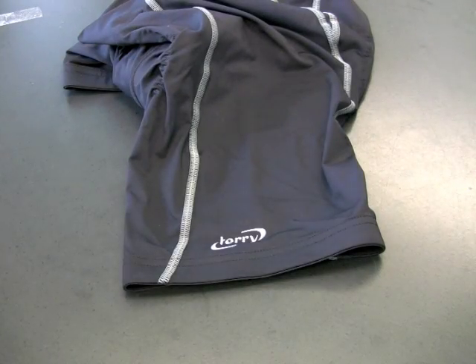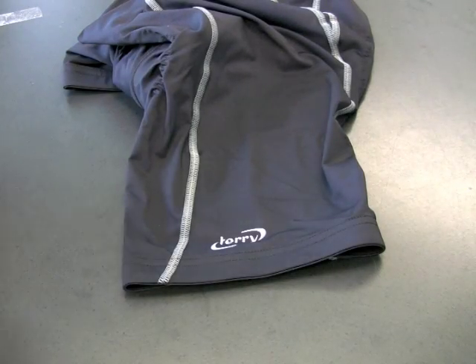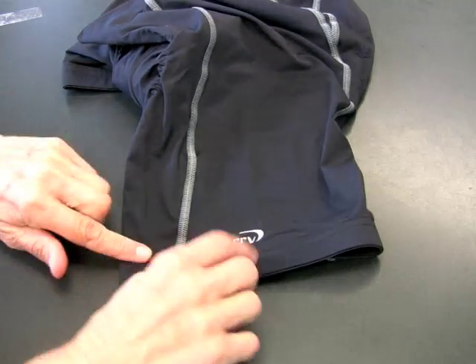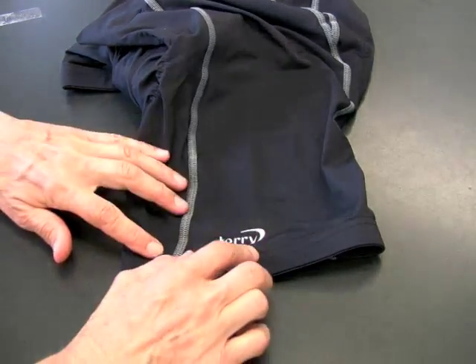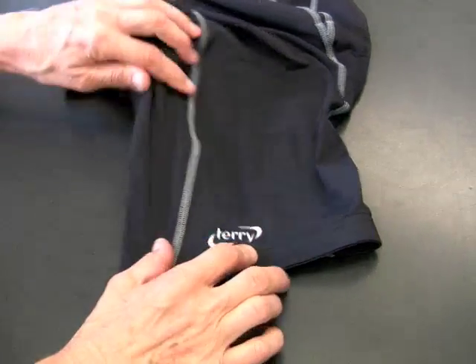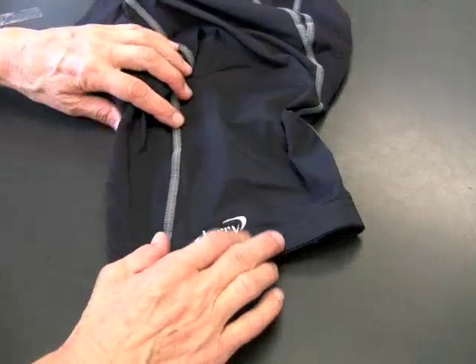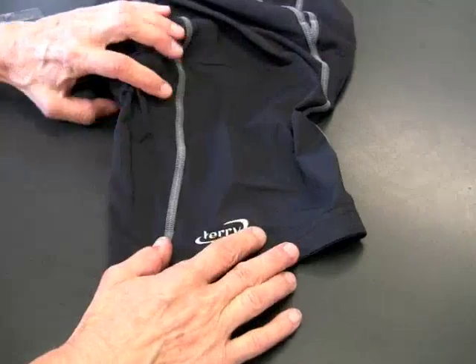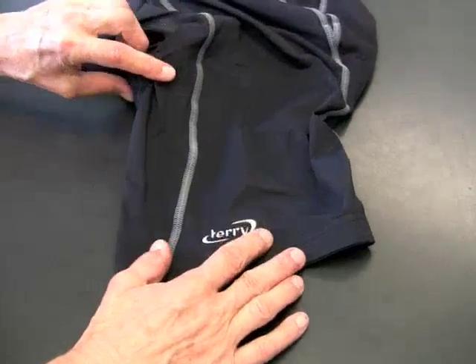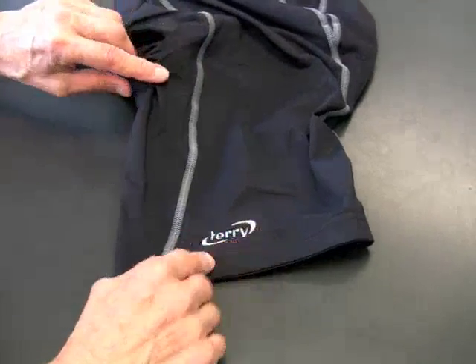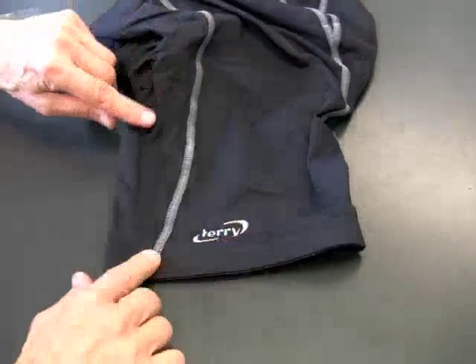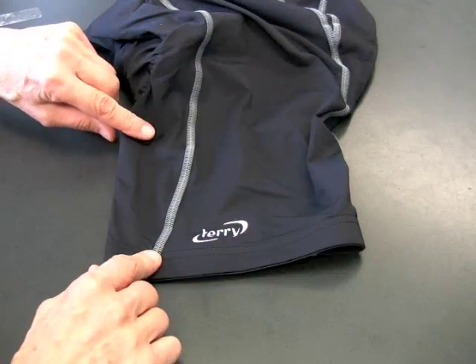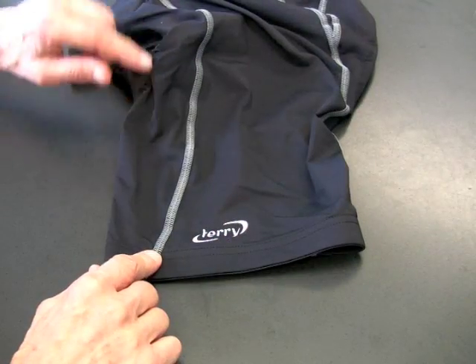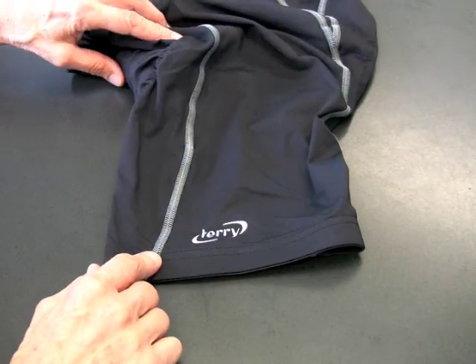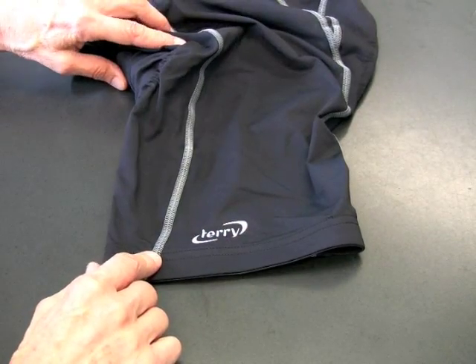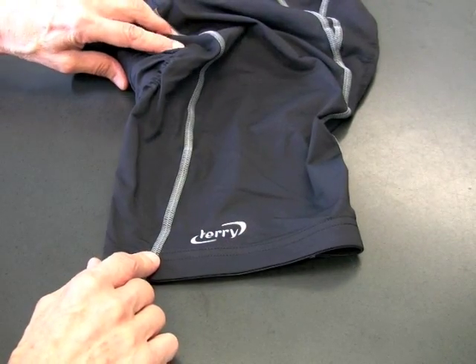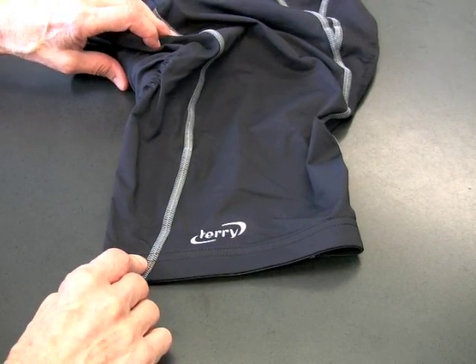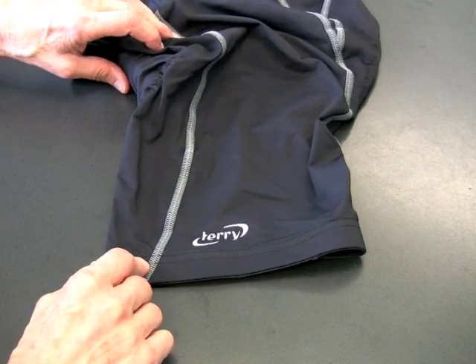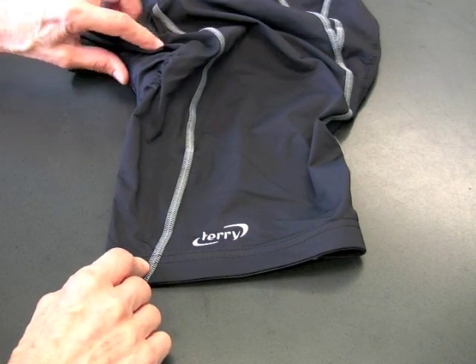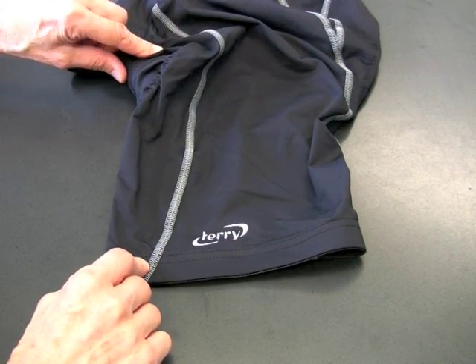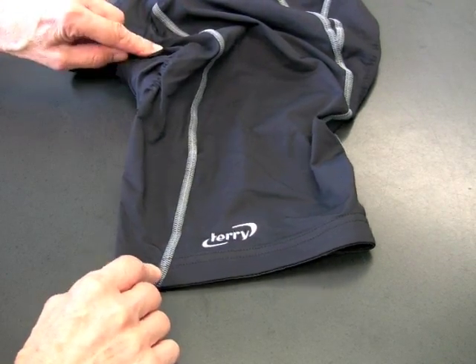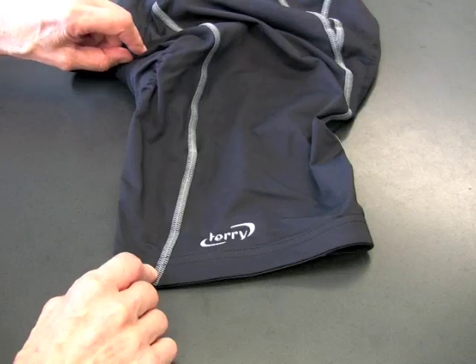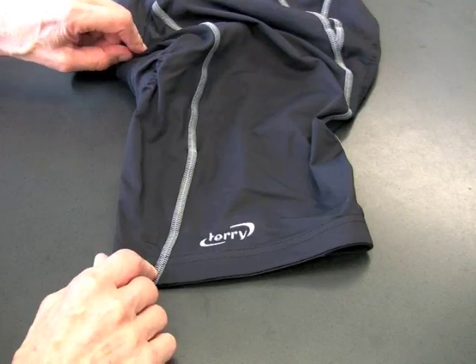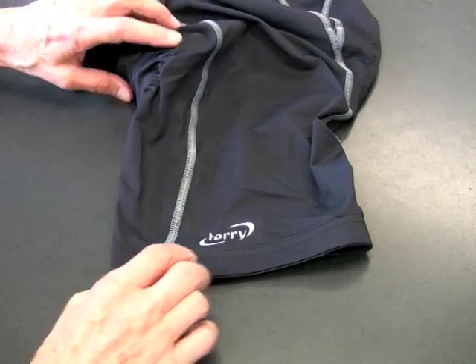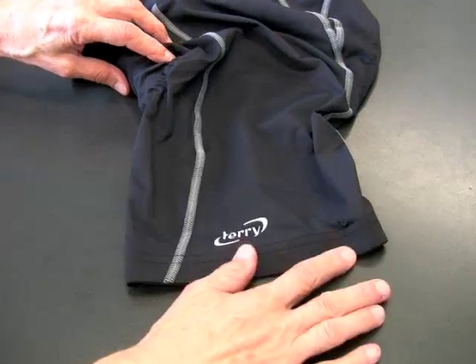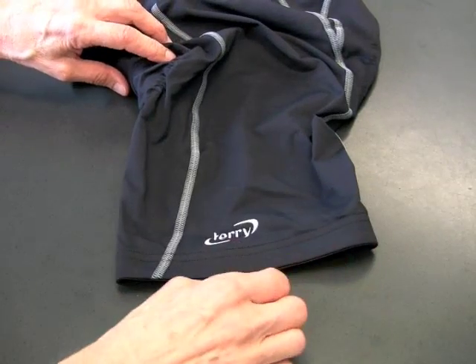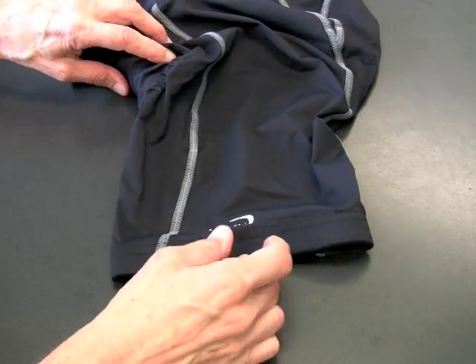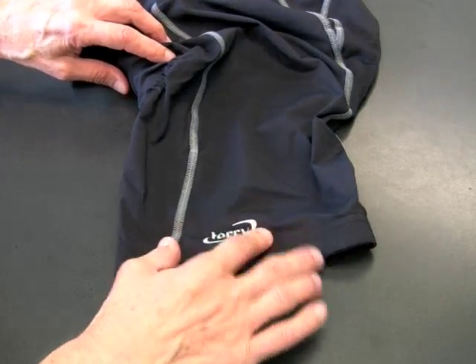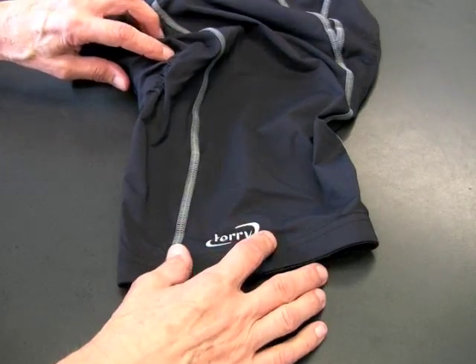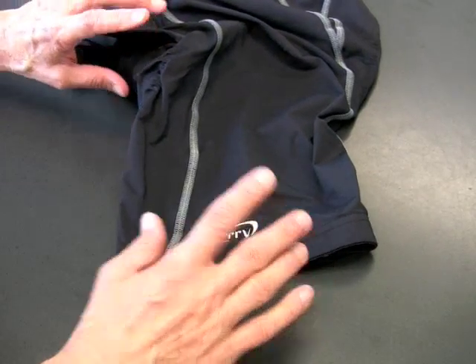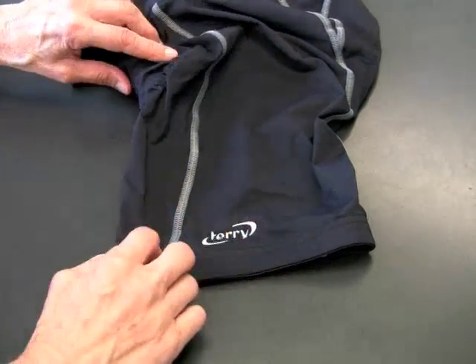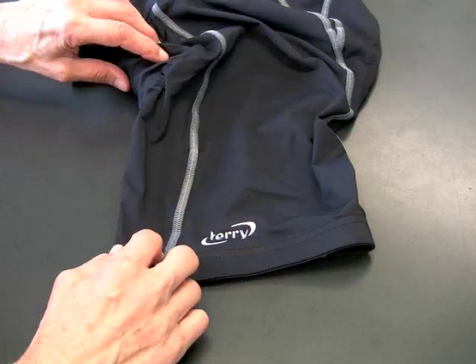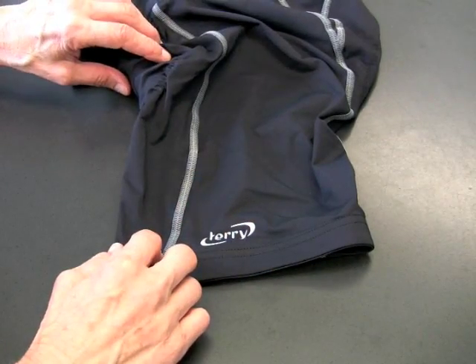This is the Terry Bella short — our top-of-the-line cycling short. We put an awful lot of thought into it; it's not carelessly done by any means. I thought I'd get a couple of people together here today and we could talk about the short.